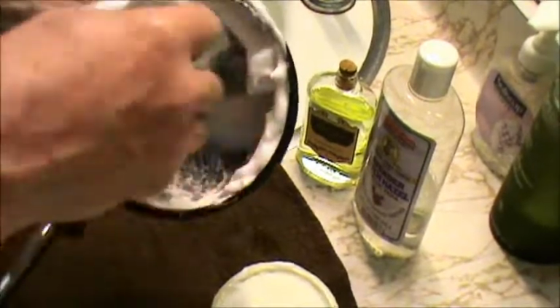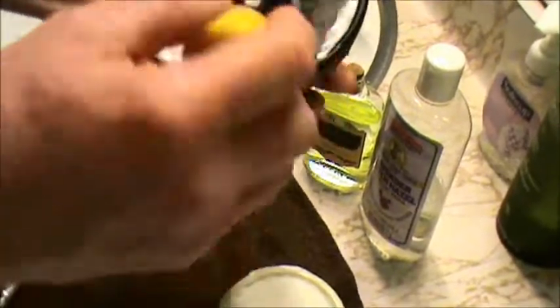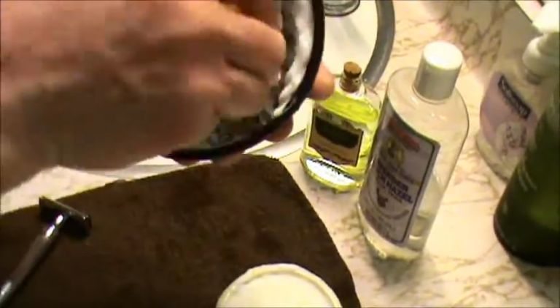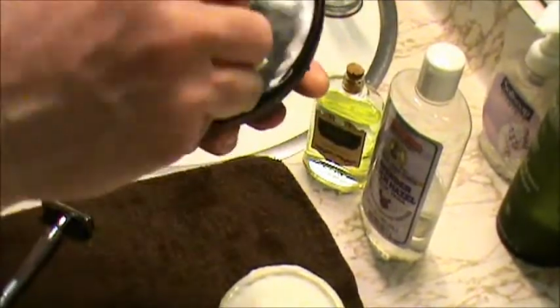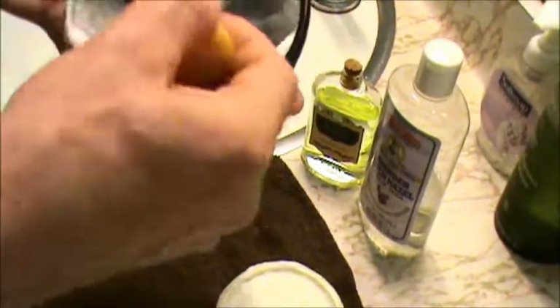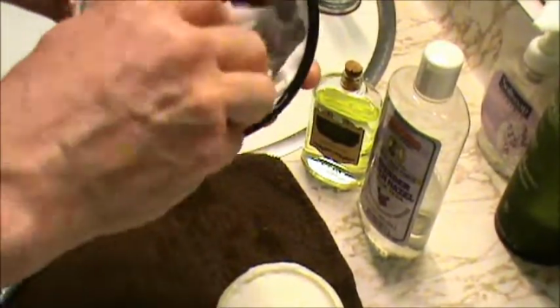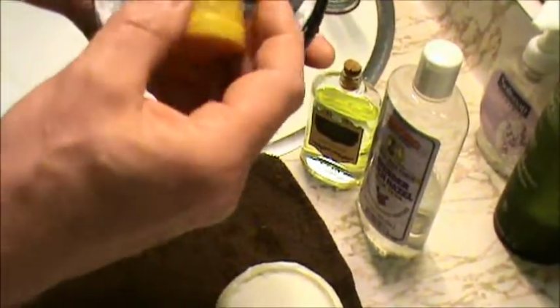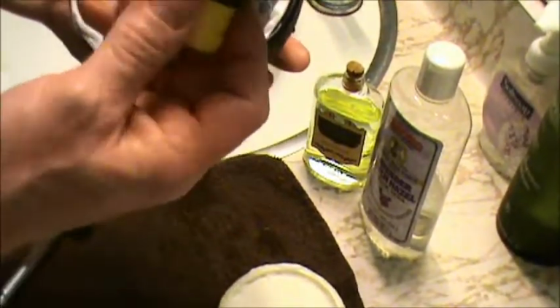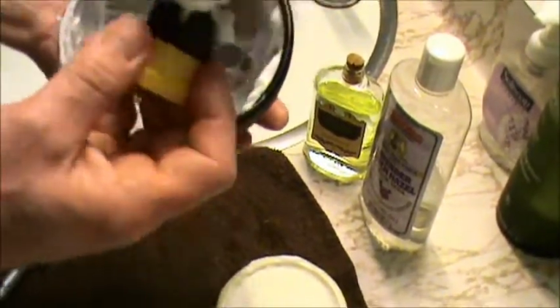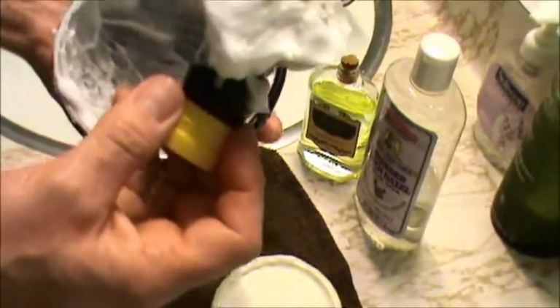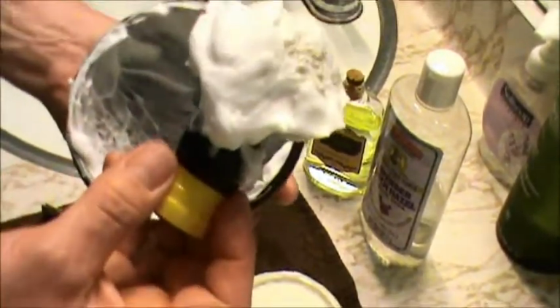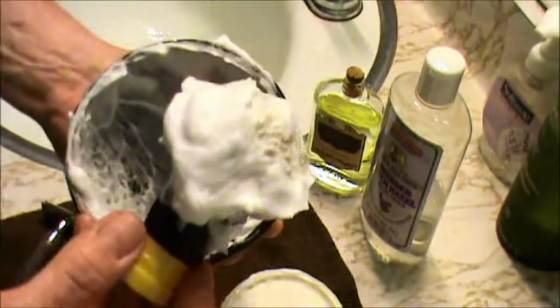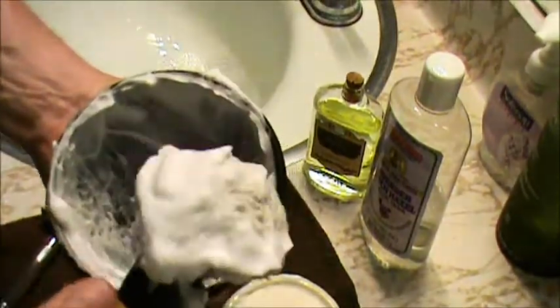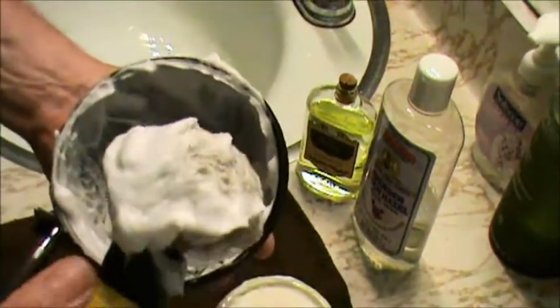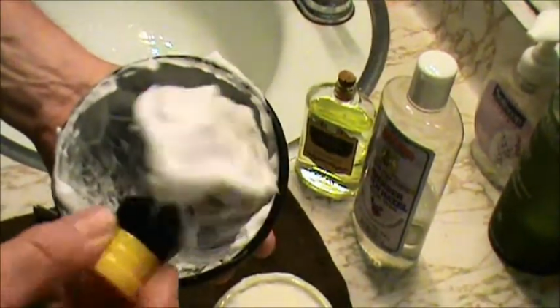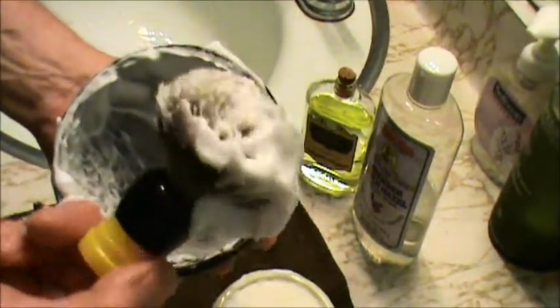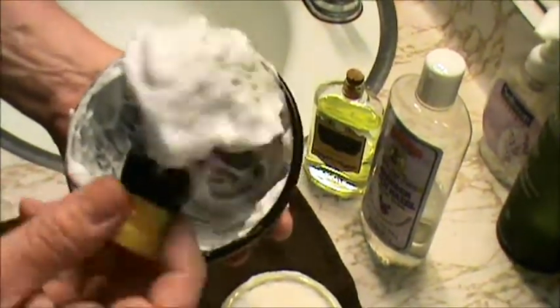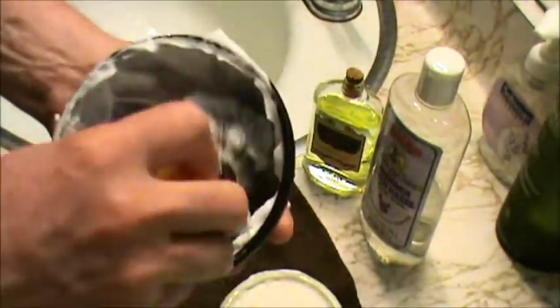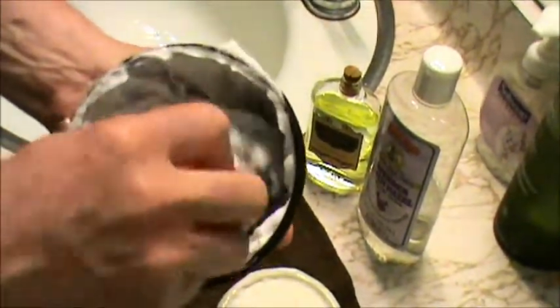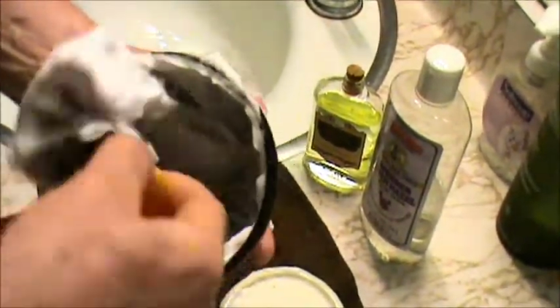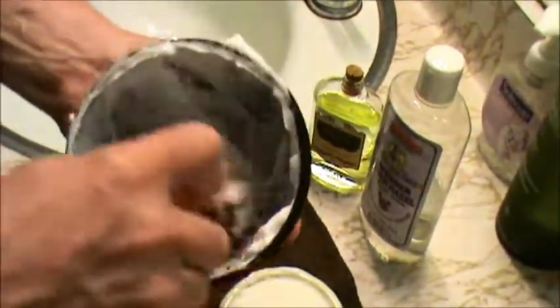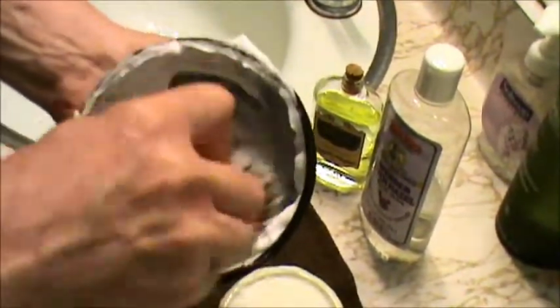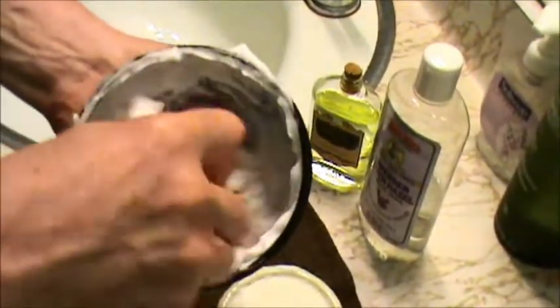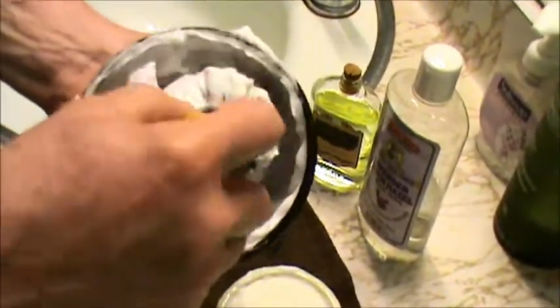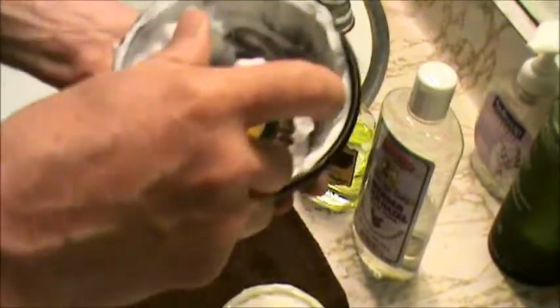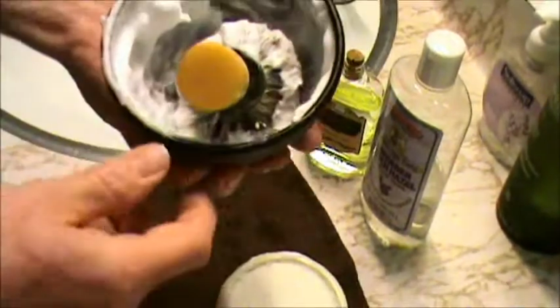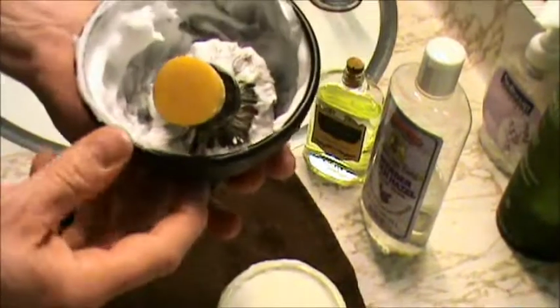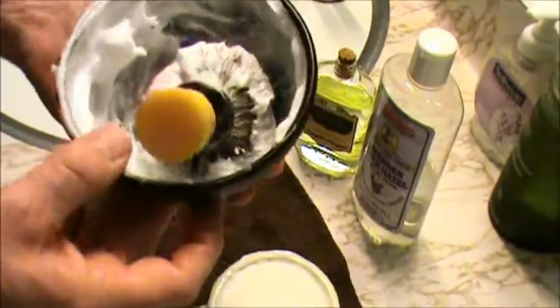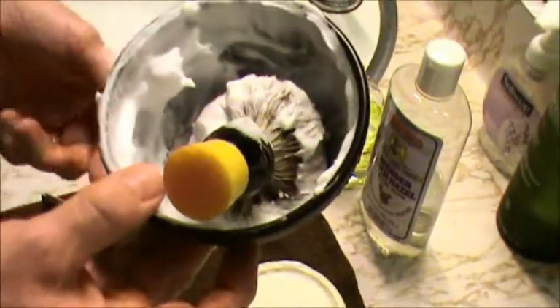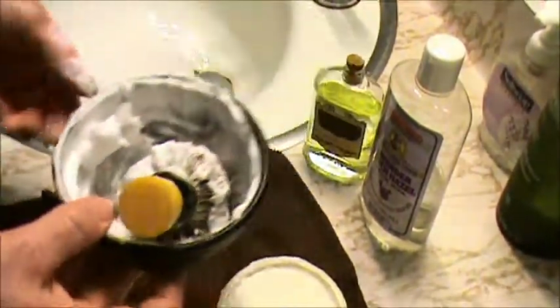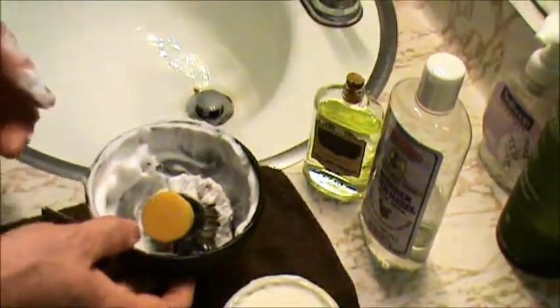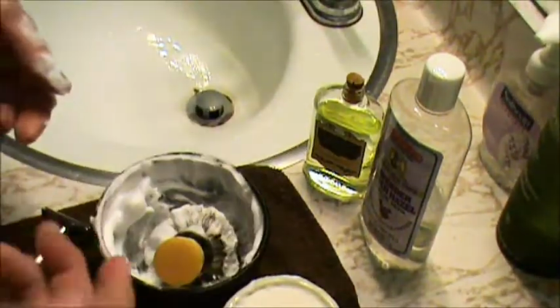So there you go. You're talking 30 seconds or so, and you've got easily enough lather for three good passes with plenty left over. And that's the fat — good stuff.